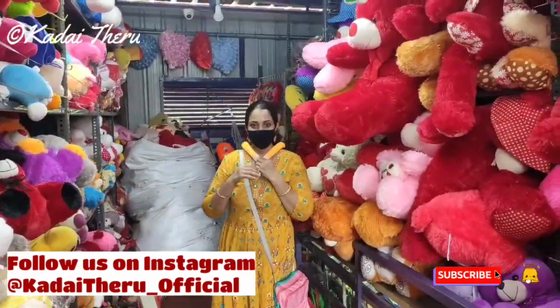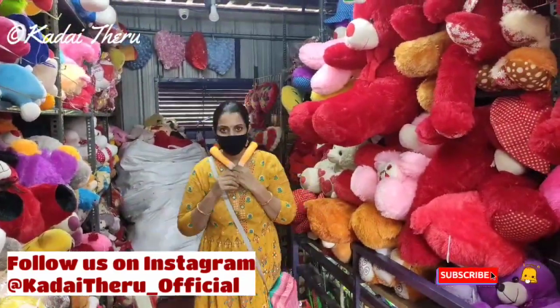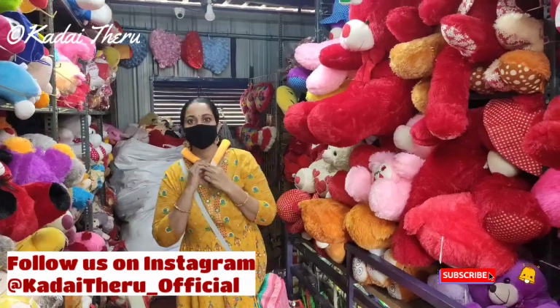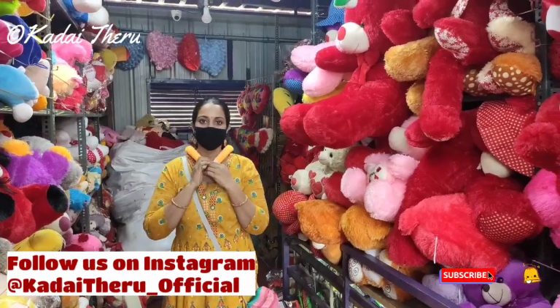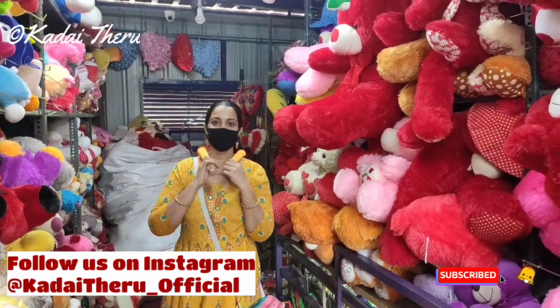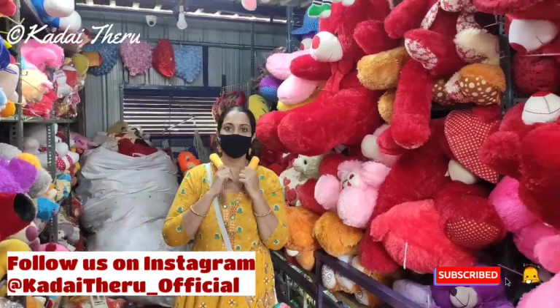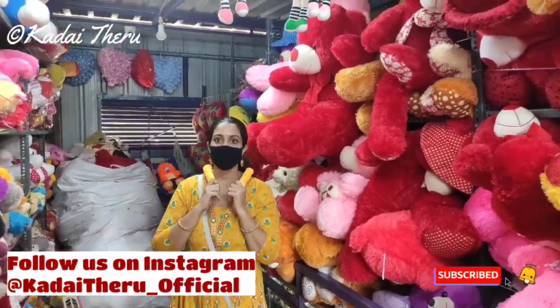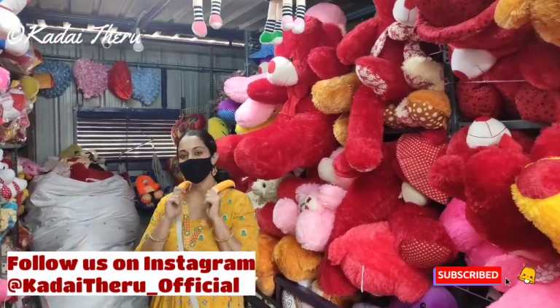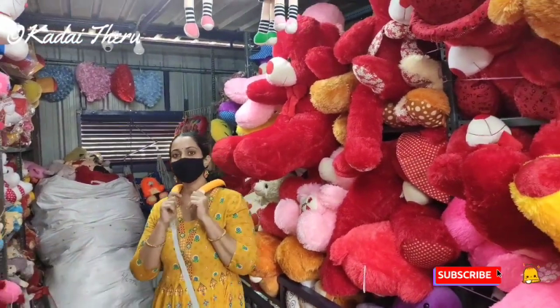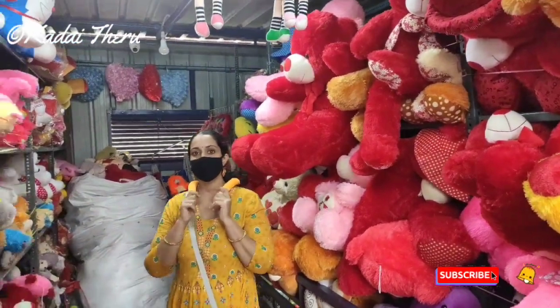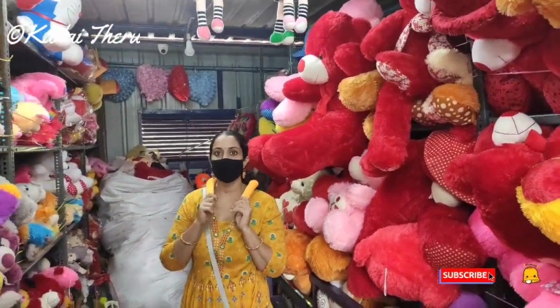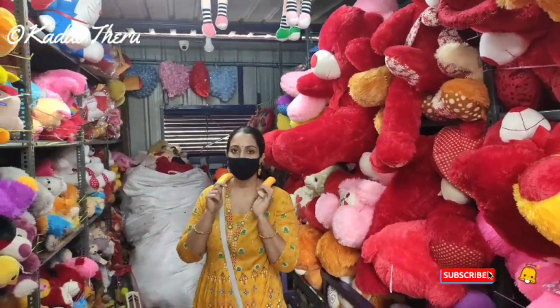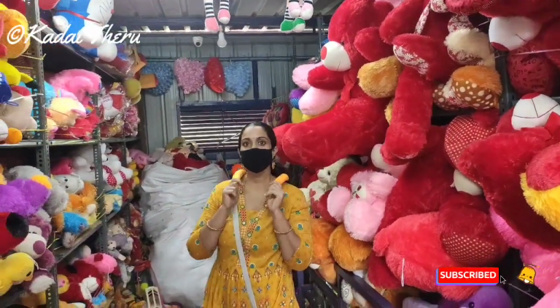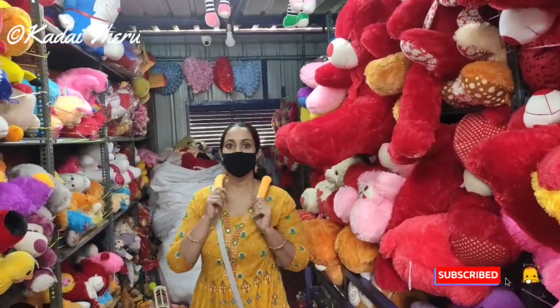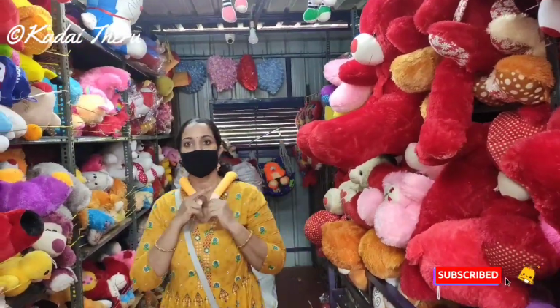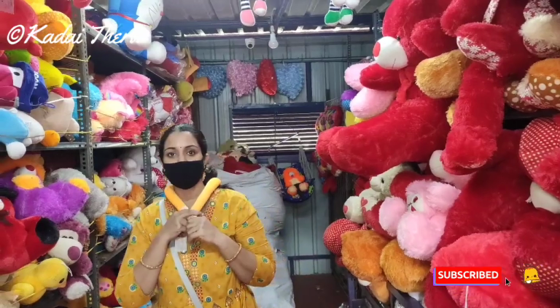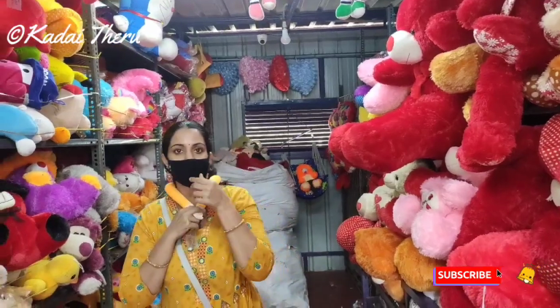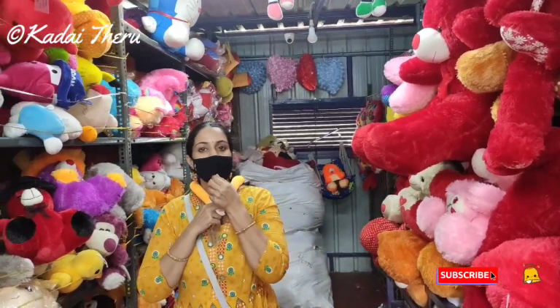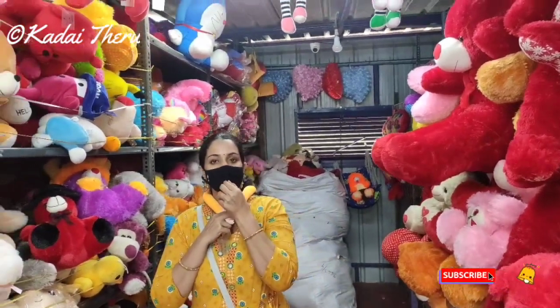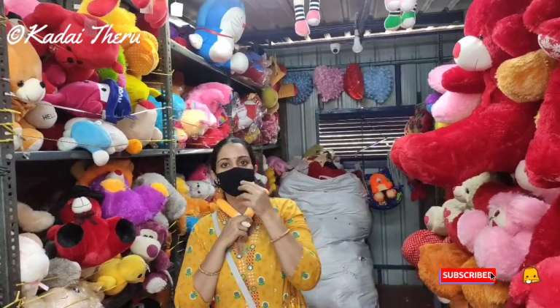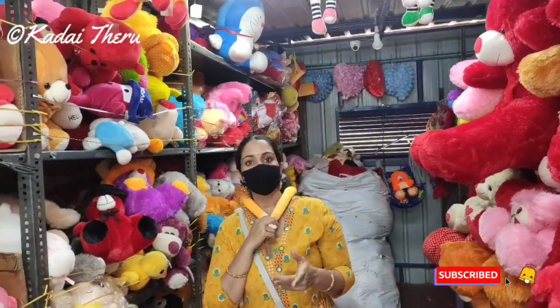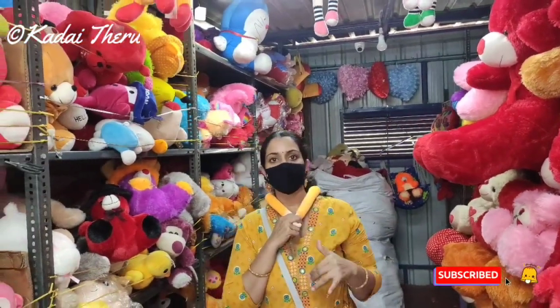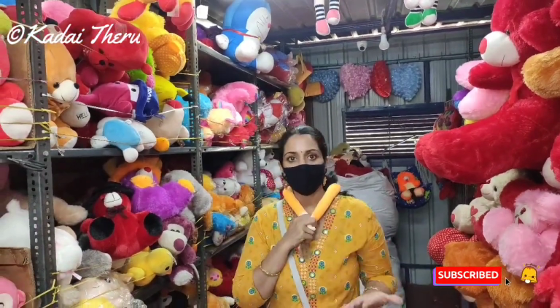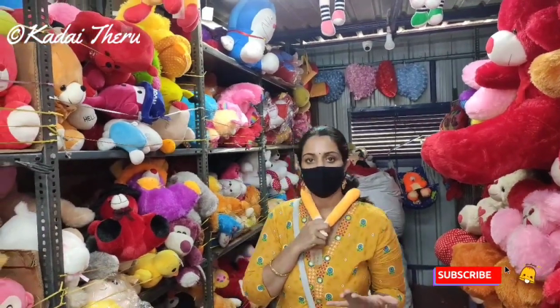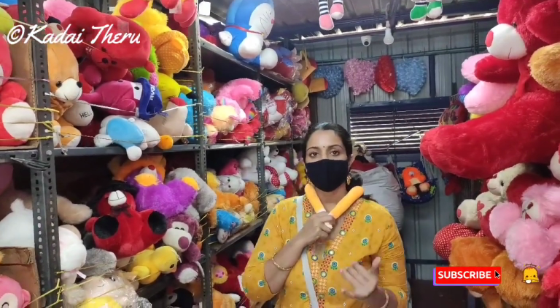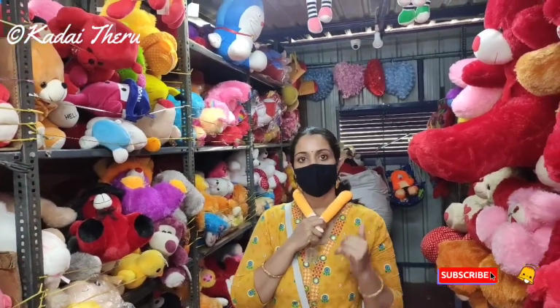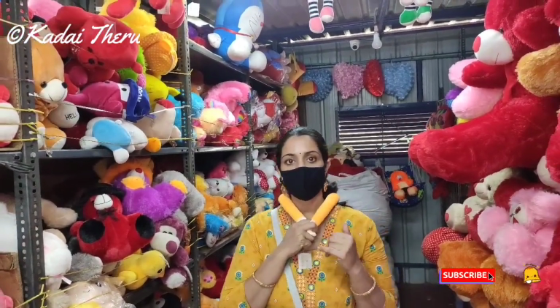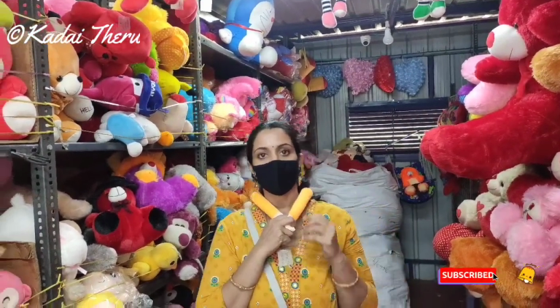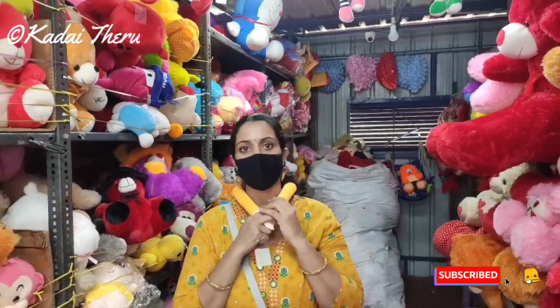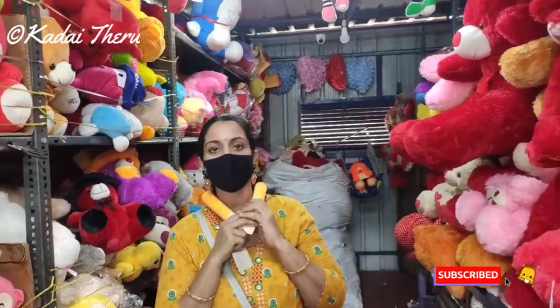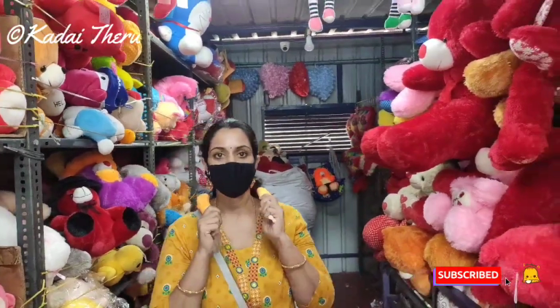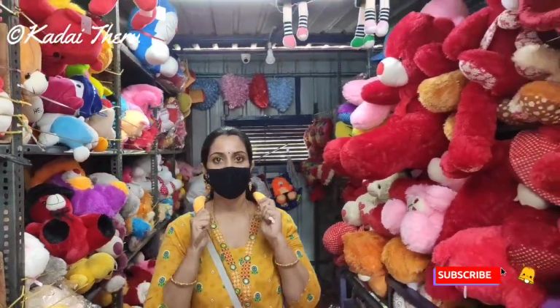Welcome friends, welcome back to our channel KADAYITTERU. Now we see here in Maladiwarath and in hotel Gauri Krishna, Shivaguru stores. Here in the toys shop.